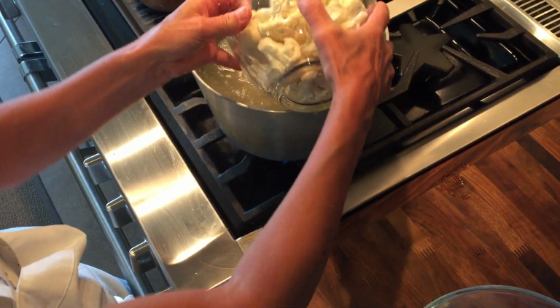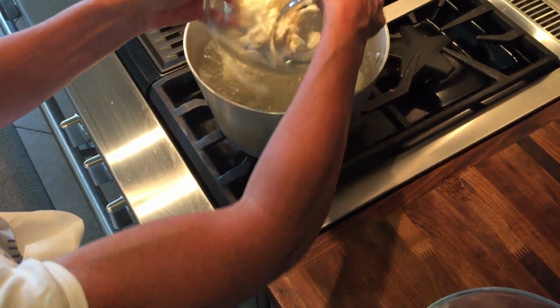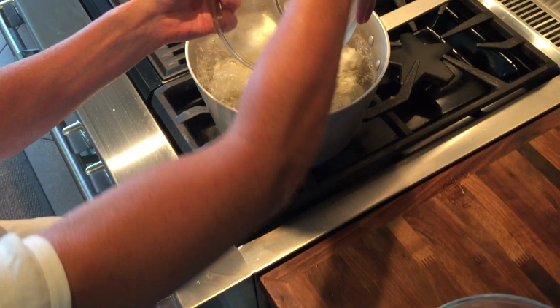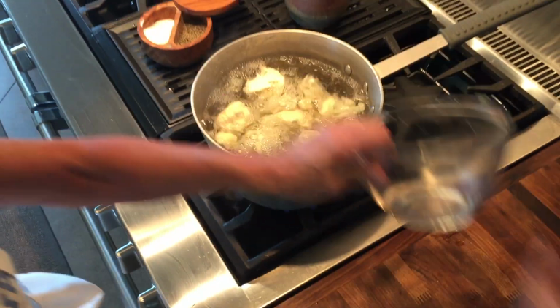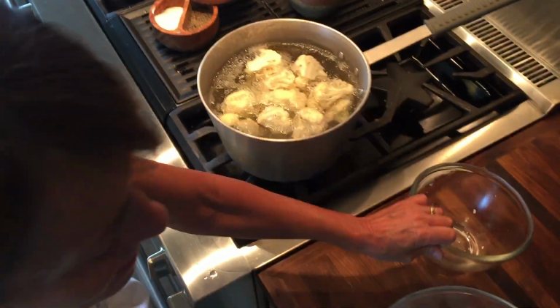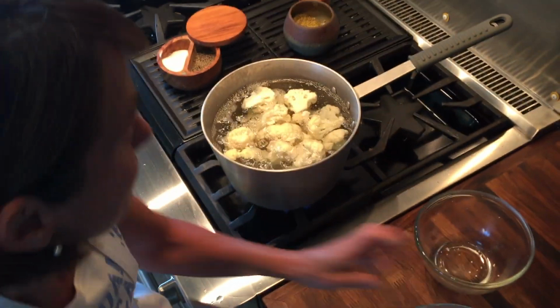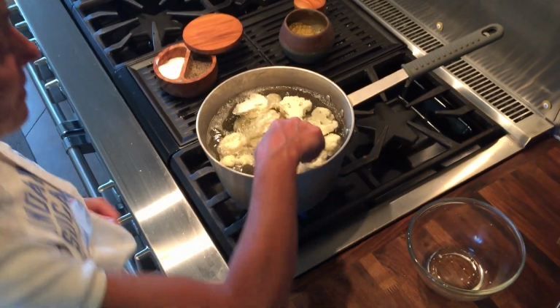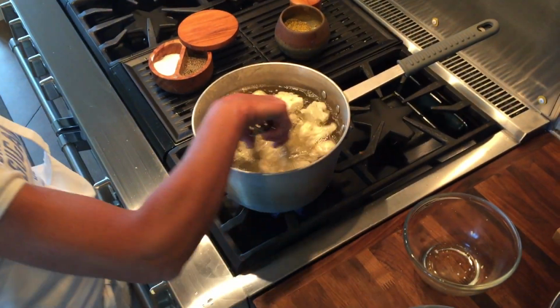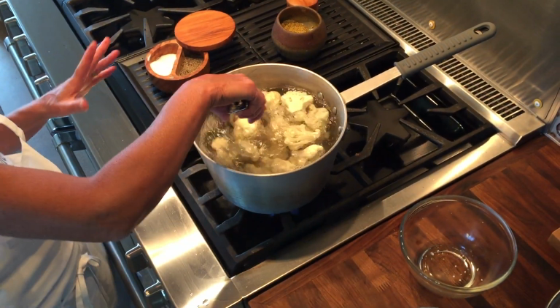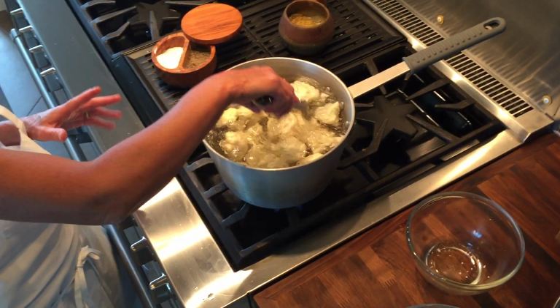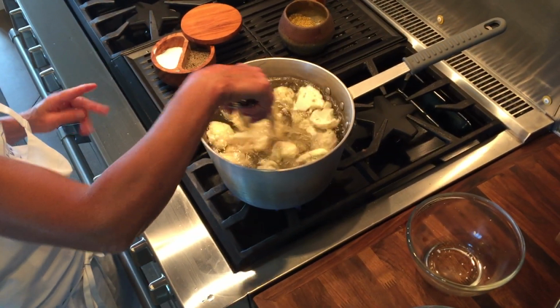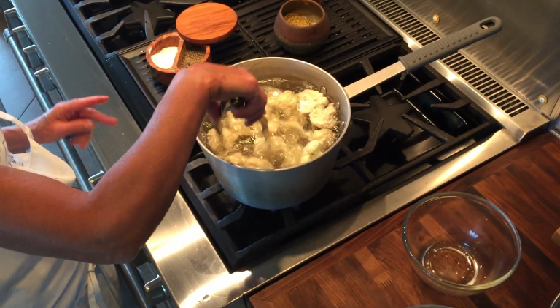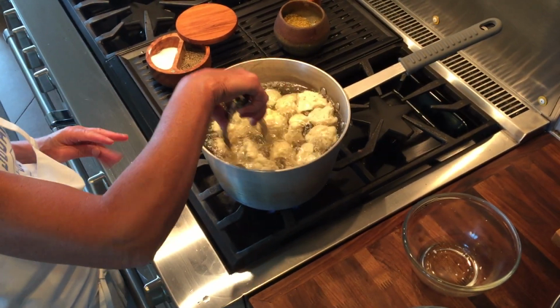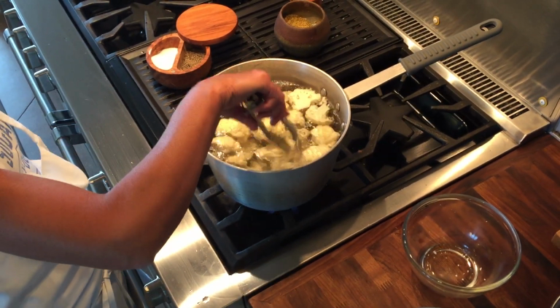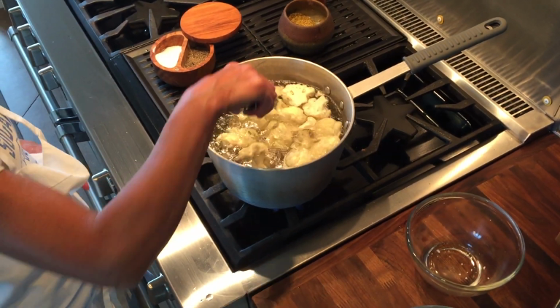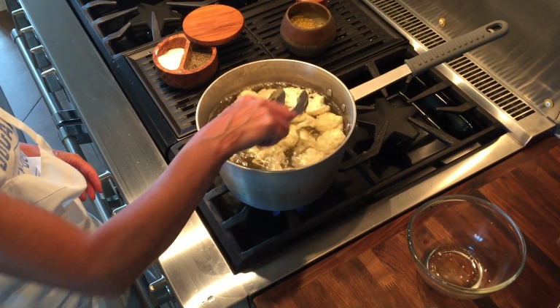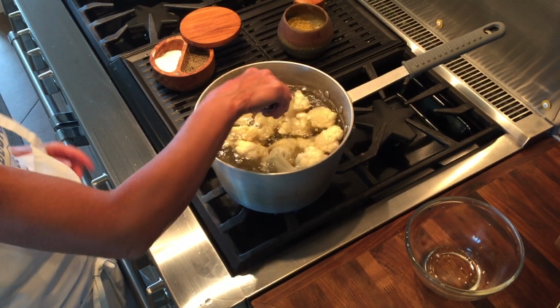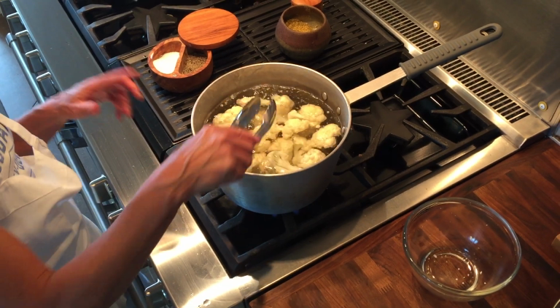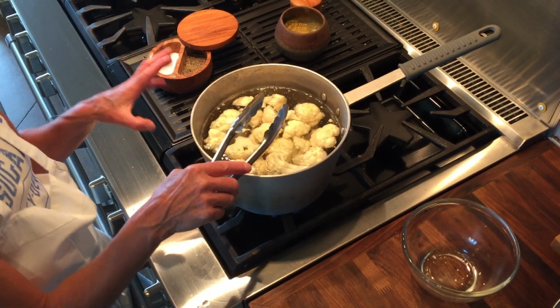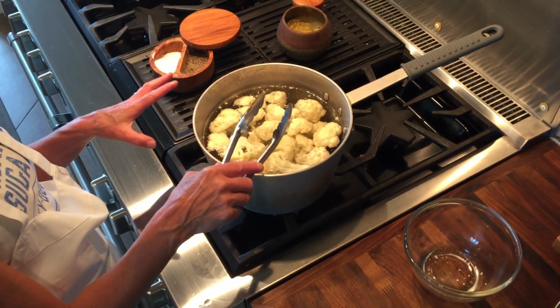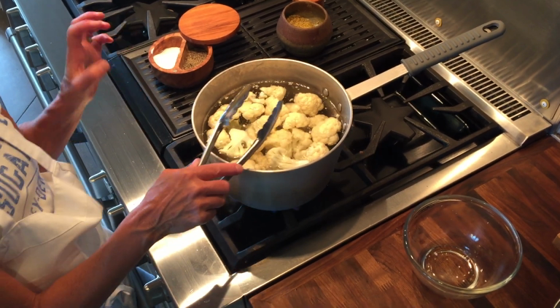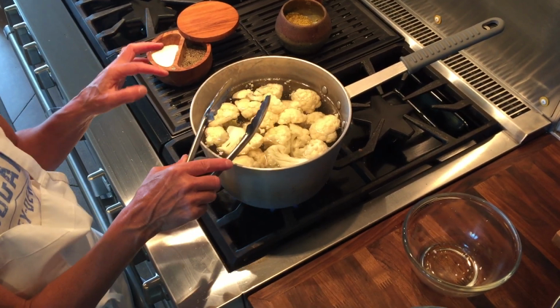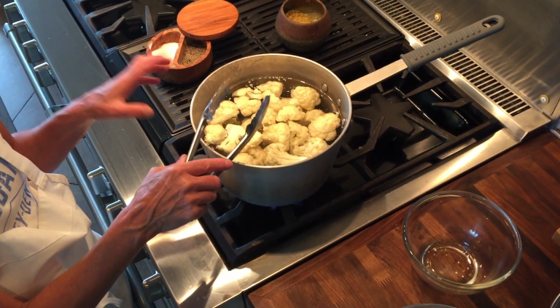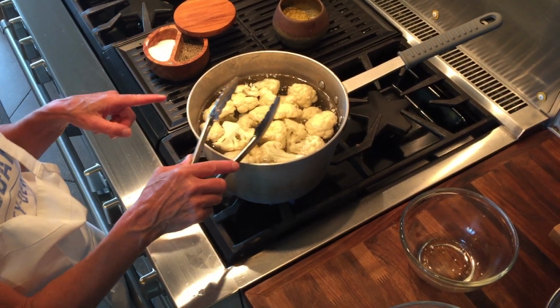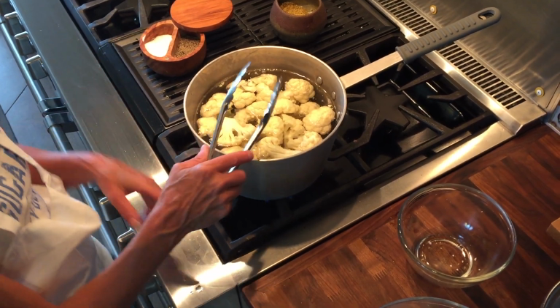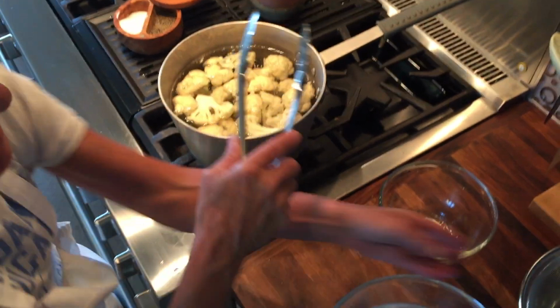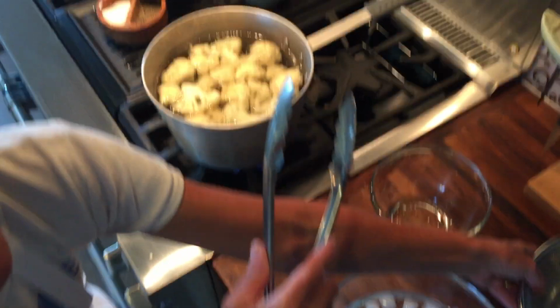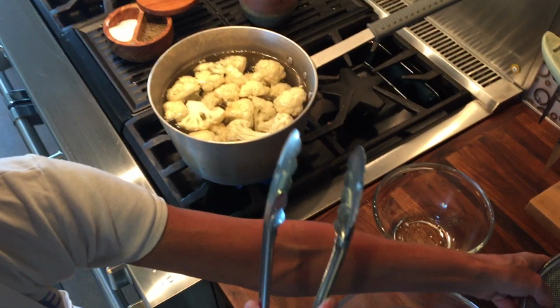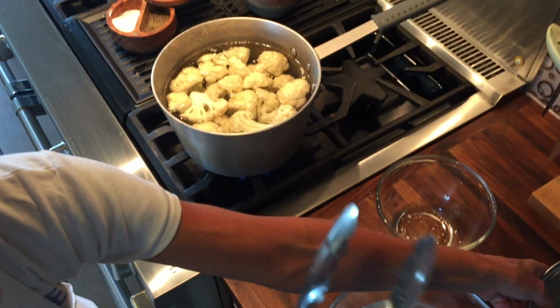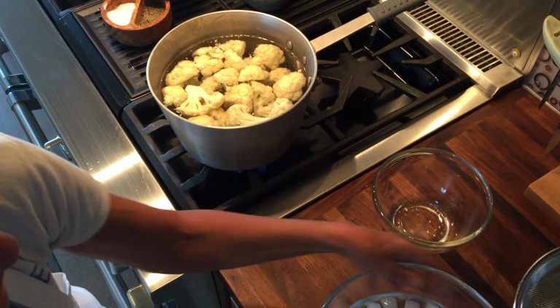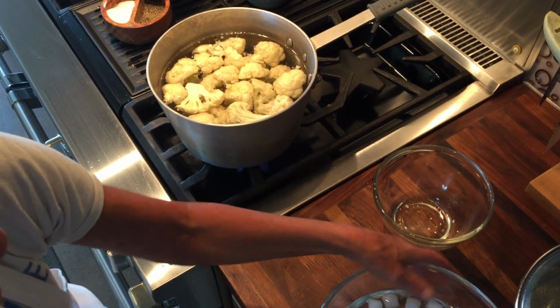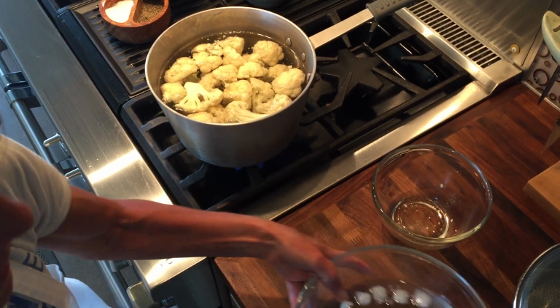You just add them to the boiling water and they're going to cook for about a minute. You're not really cooking them, you're just removing that raw edge. What this is going to do is help your cauliflower cook more evenly, and it also helps you when you're skewering it.